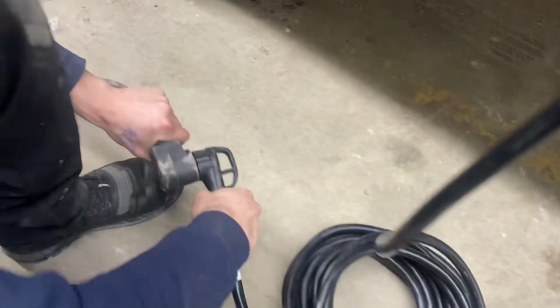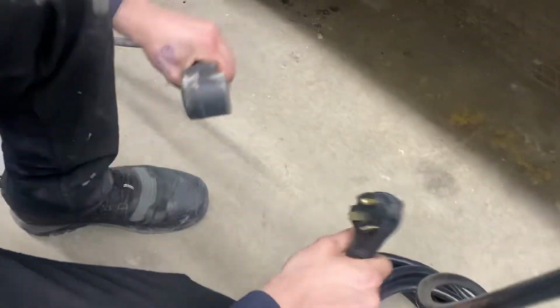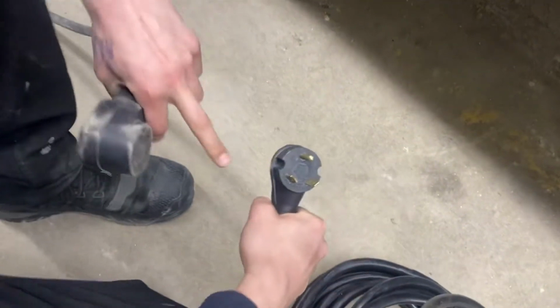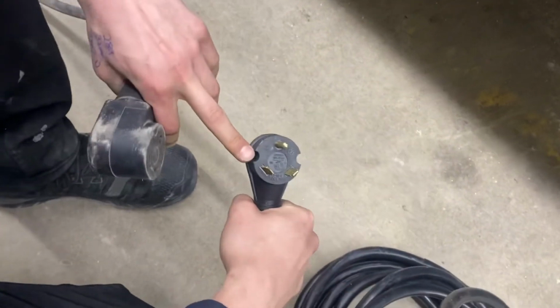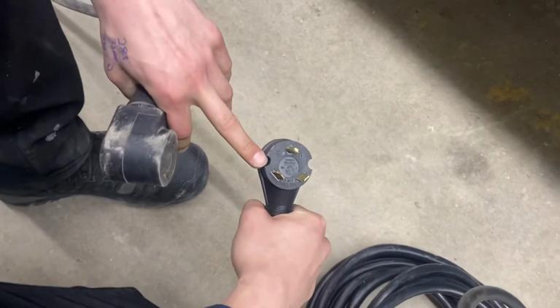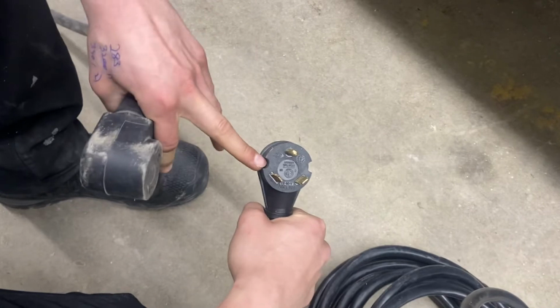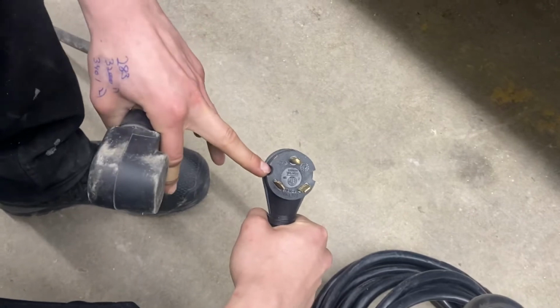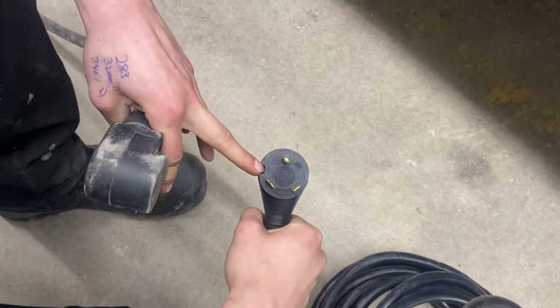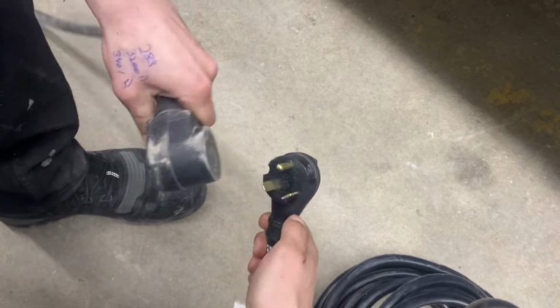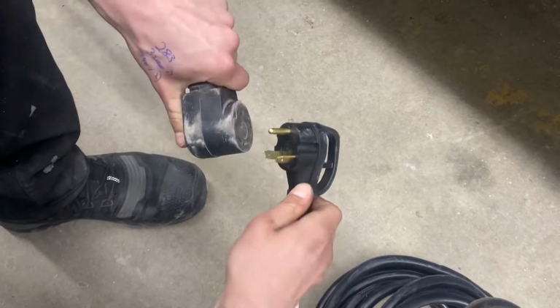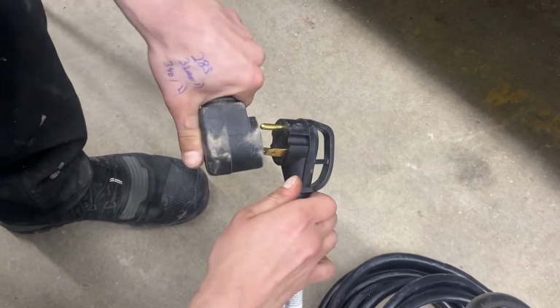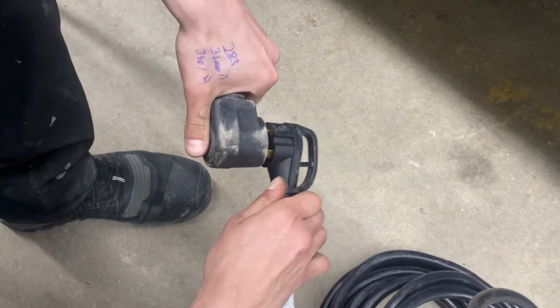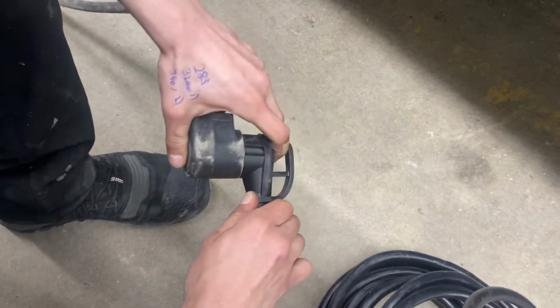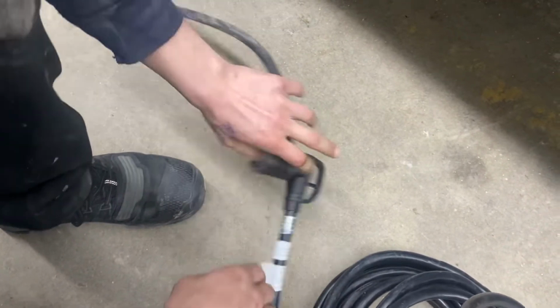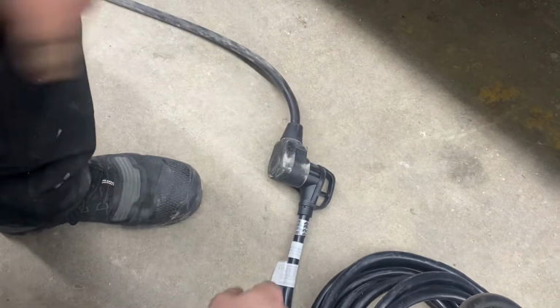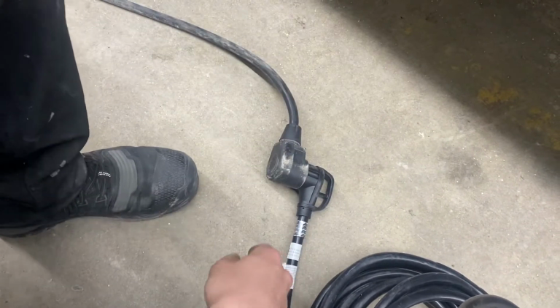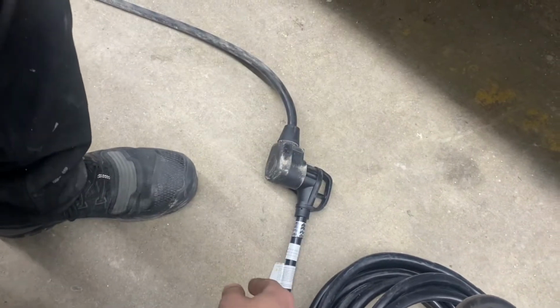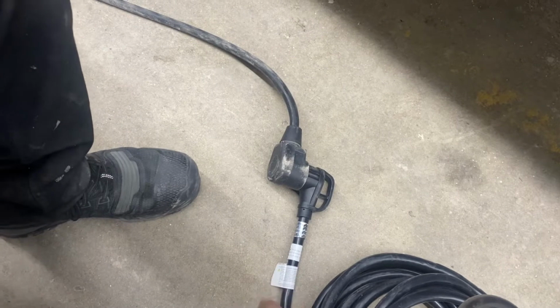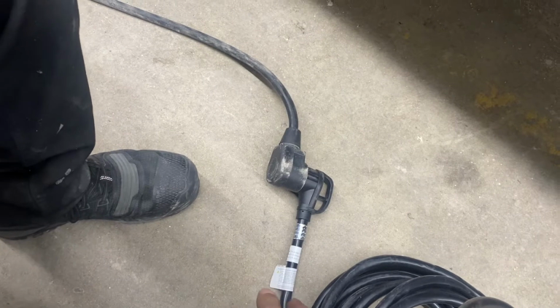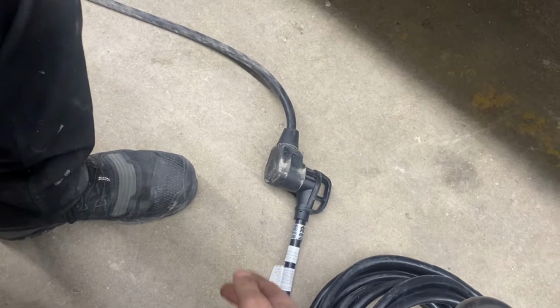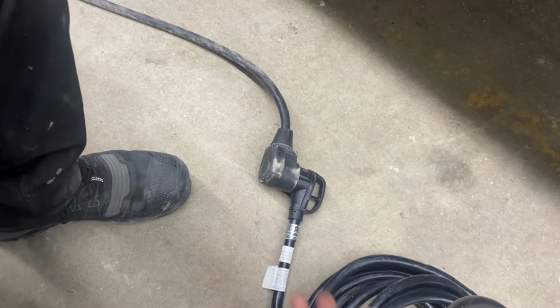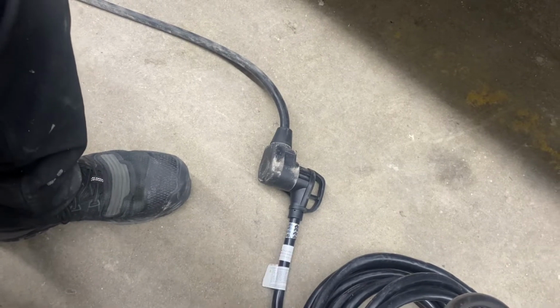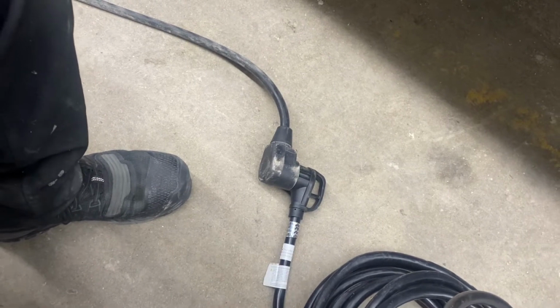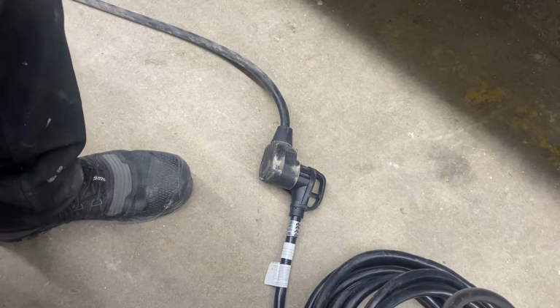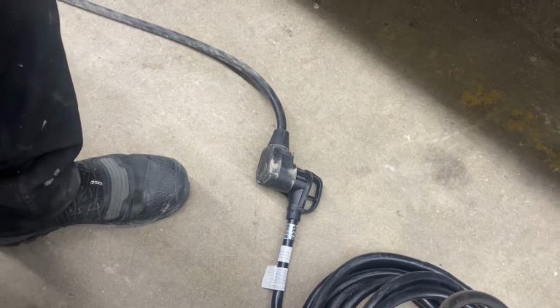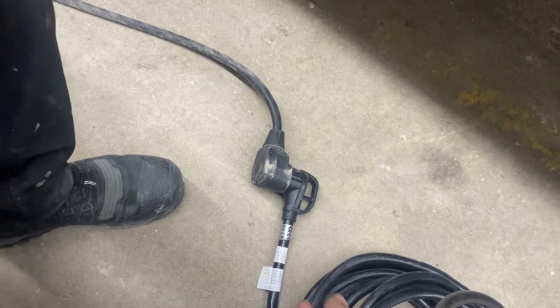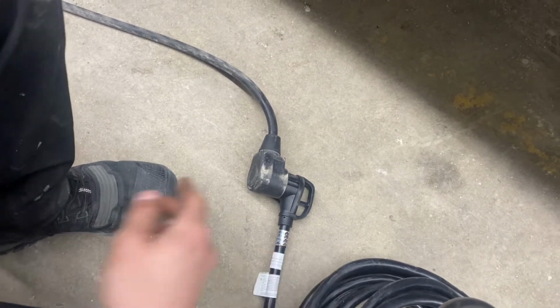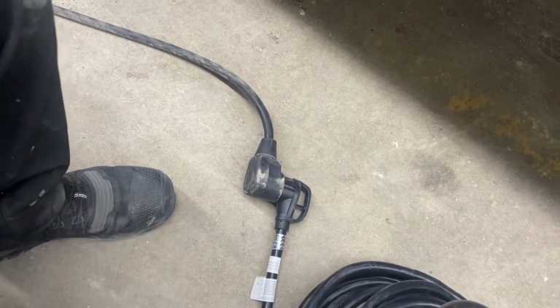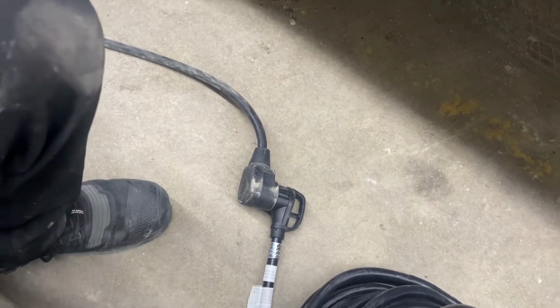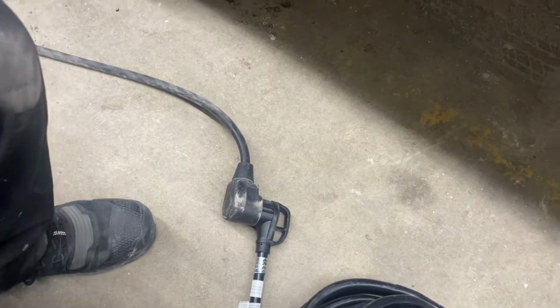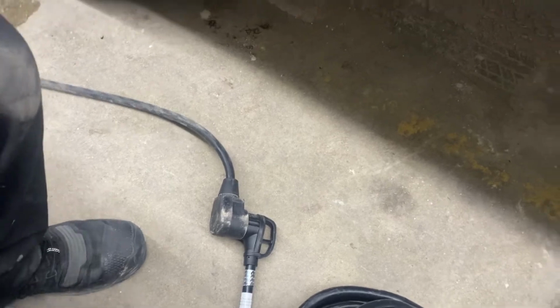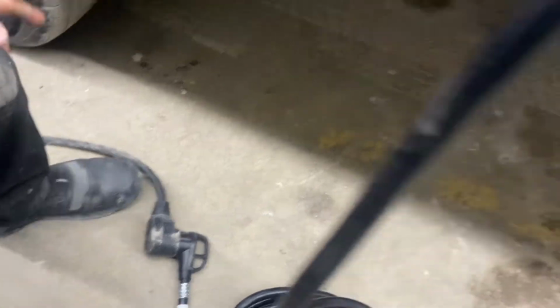Following the cord back you find a standard 30 amp end. Most campsites you're going to have that — you can just plug straight on in and you're good to go. We do also provide you with a 15 amp adapter, so if you're looking to plug into a standard household outlet you've got the power to do so, for the purpose of charging your batteries or running your fridge.